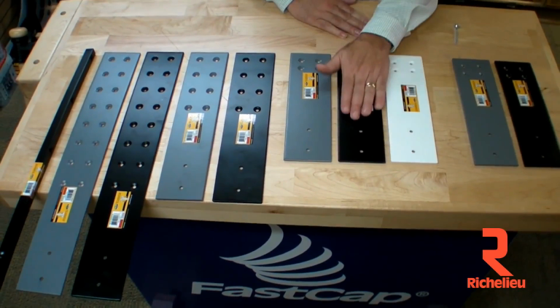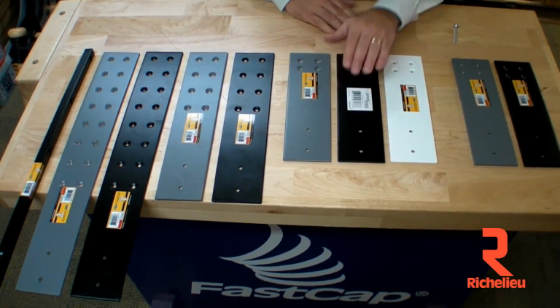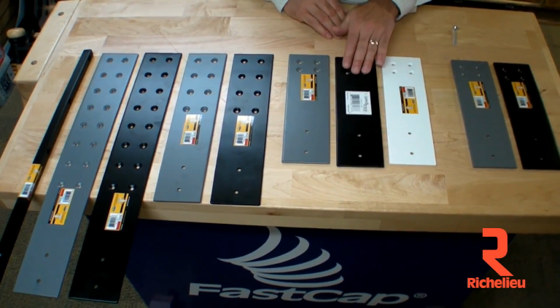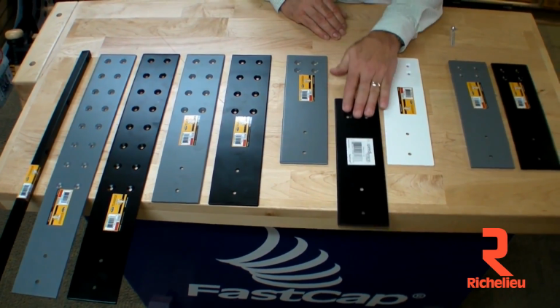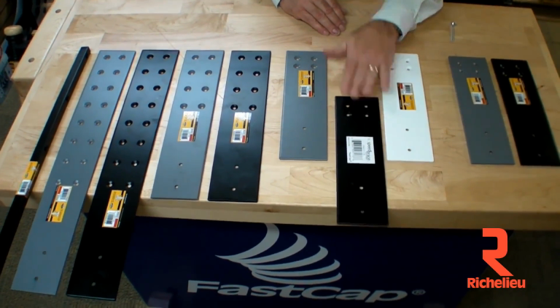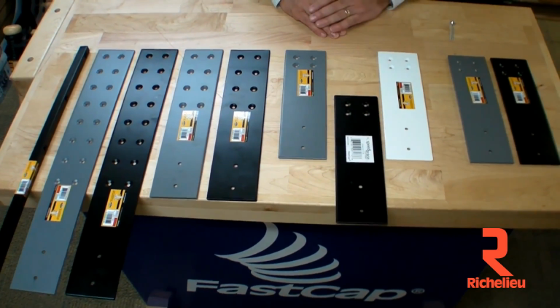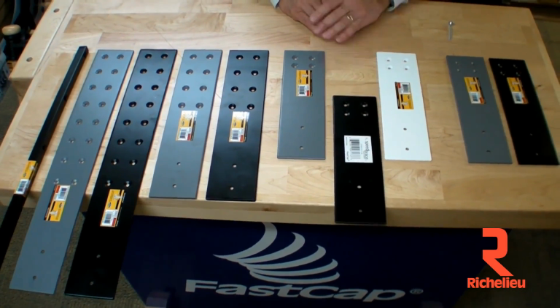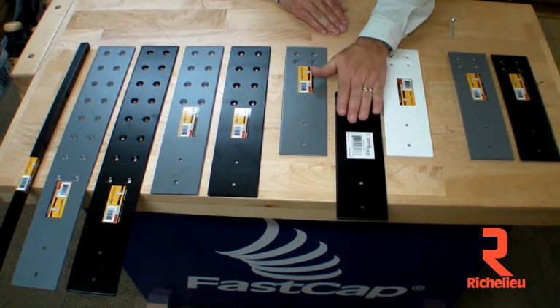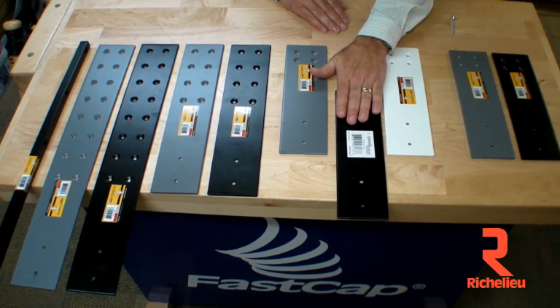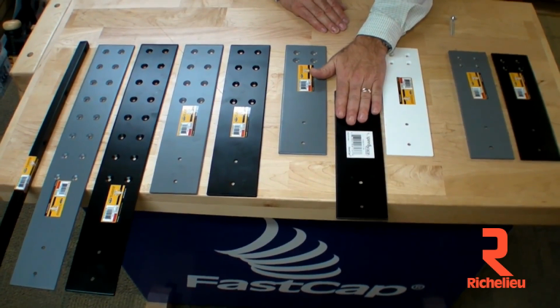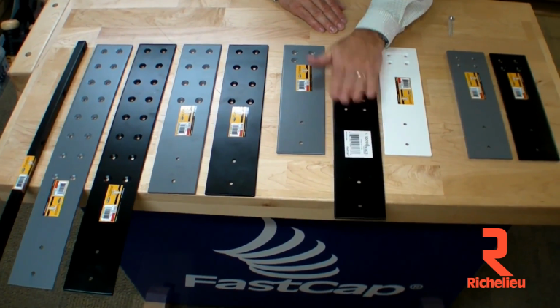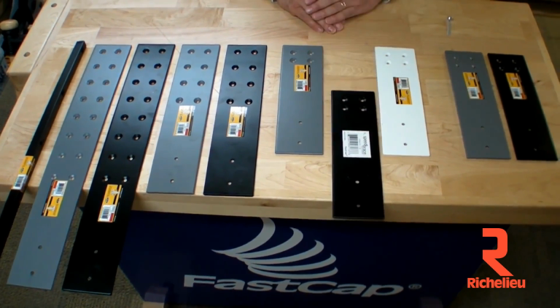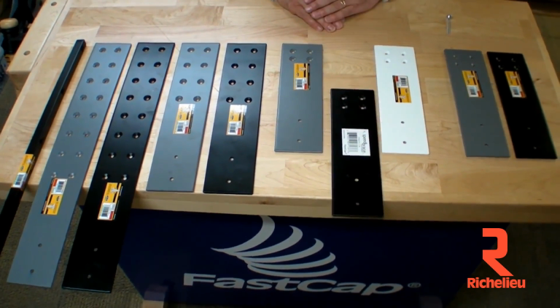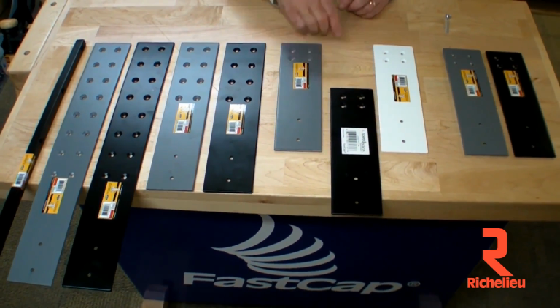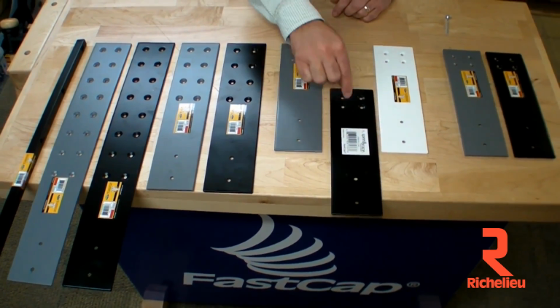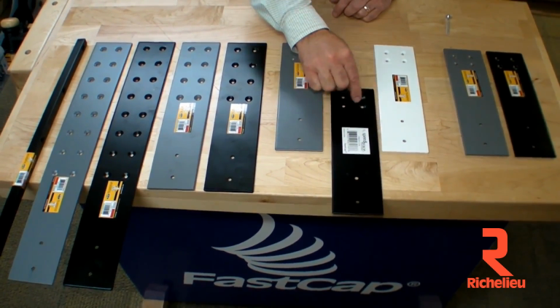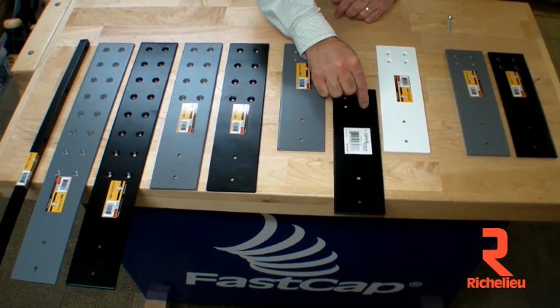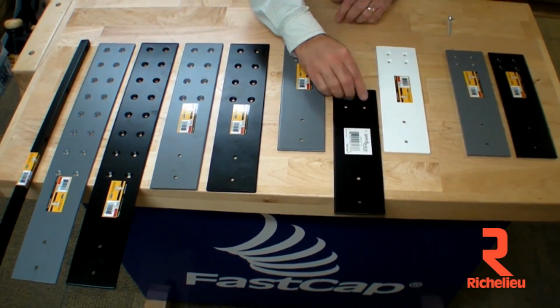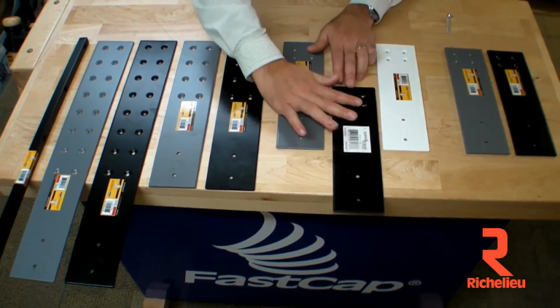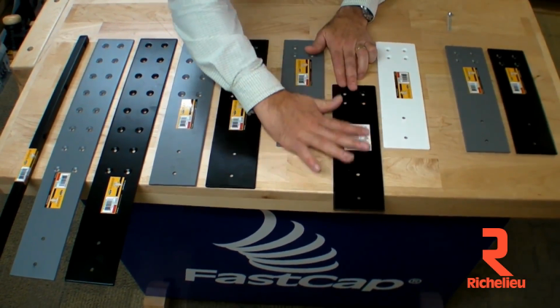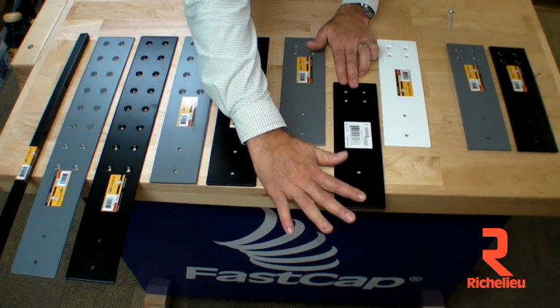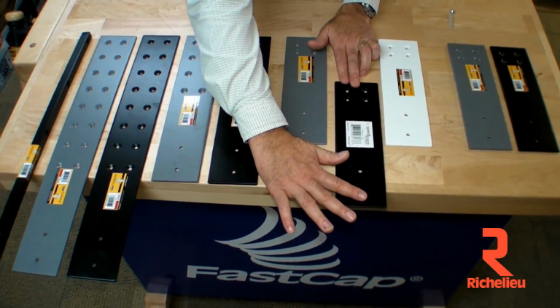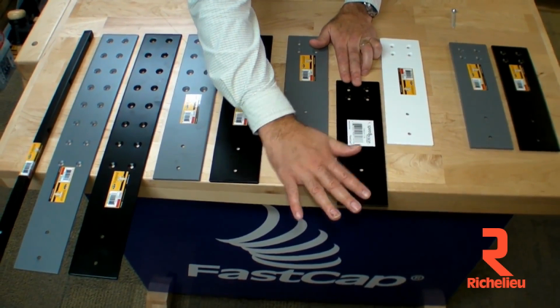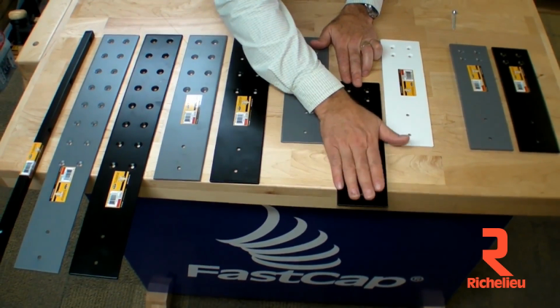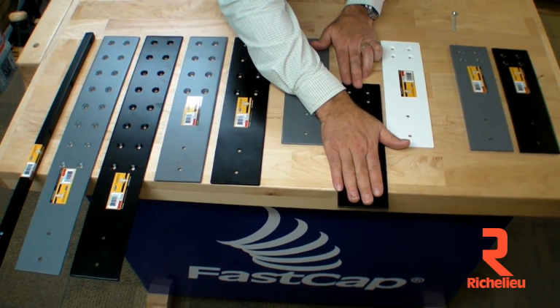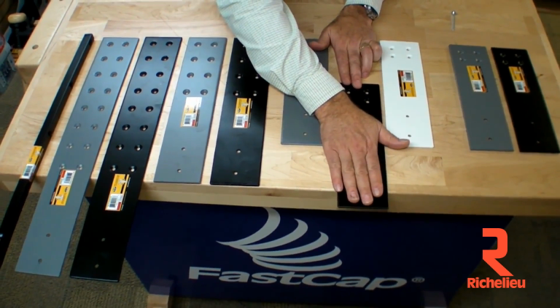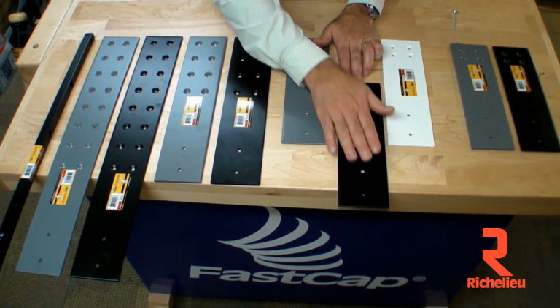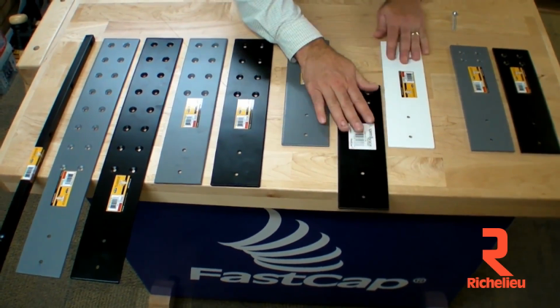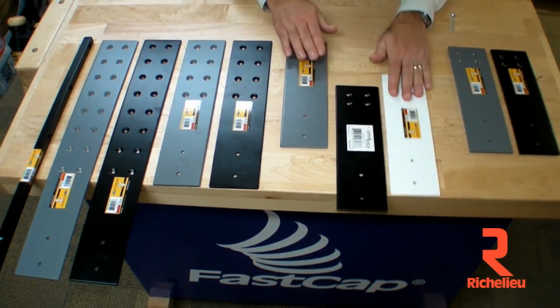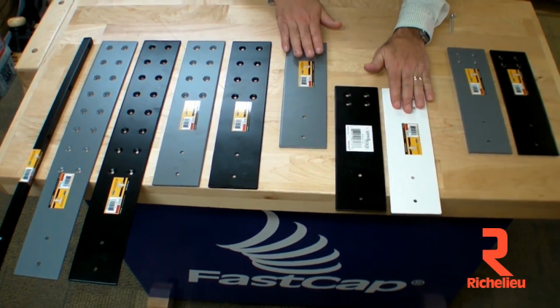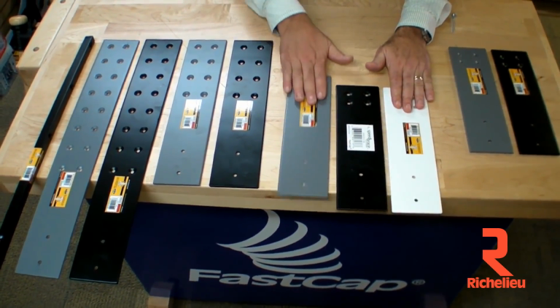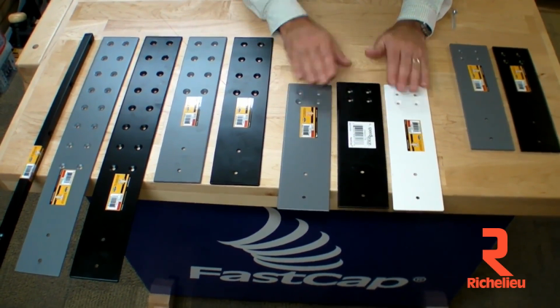First of all, we have our 12-inch Speed Brace right here in black — this is our most popular one, and the first one we came up with. Basically, you screw it down to your pony wall right there. This section cantilevers out and supports the countertop. We now have it available in white and in gray.